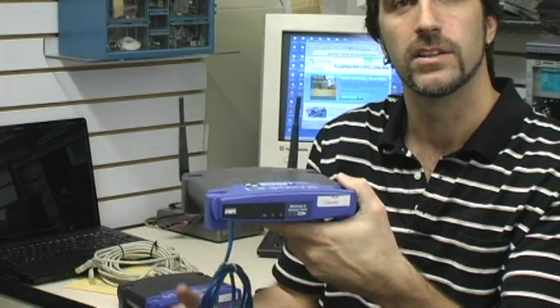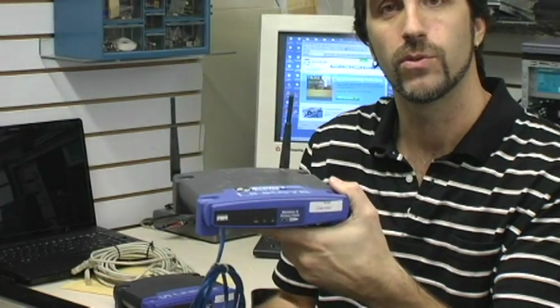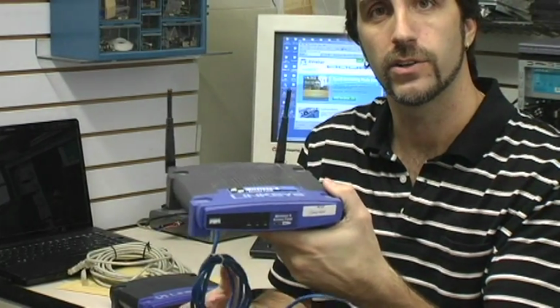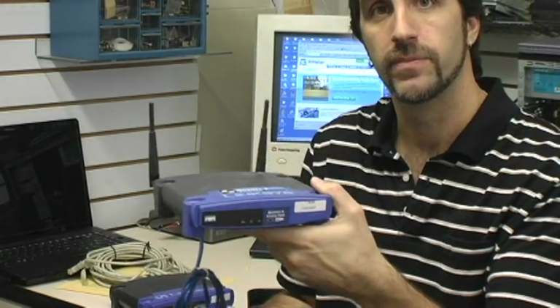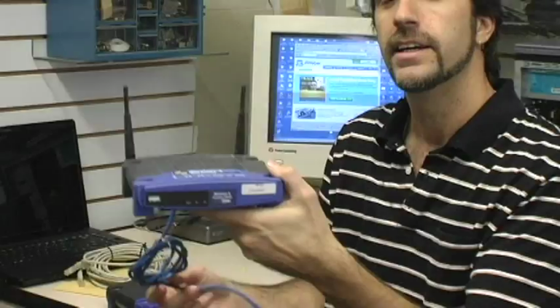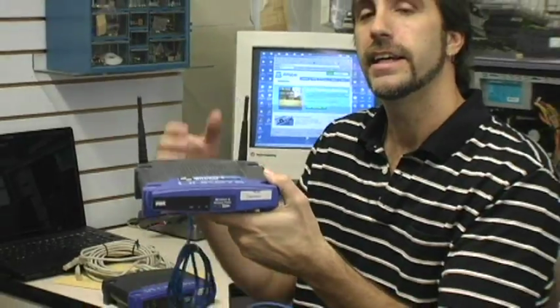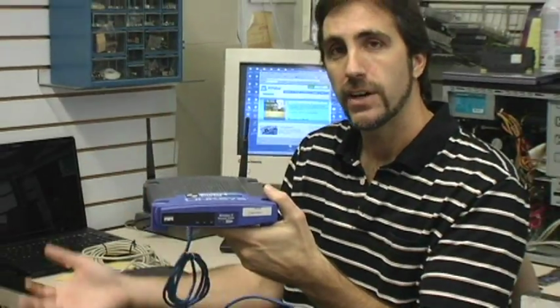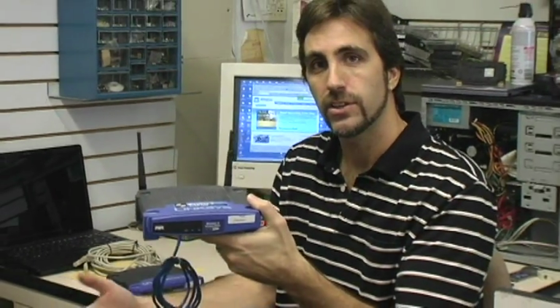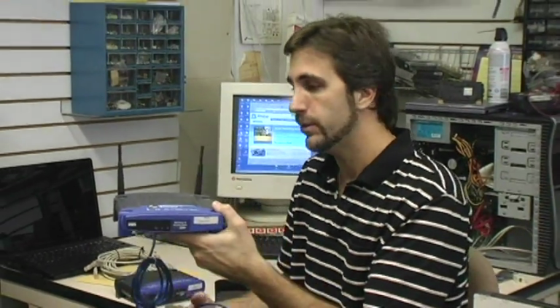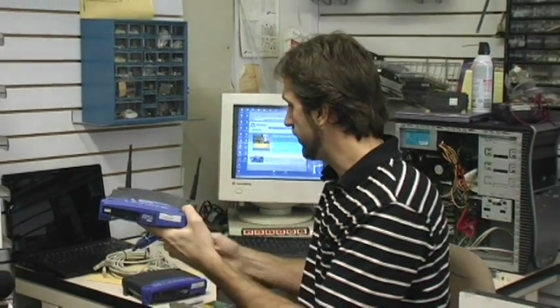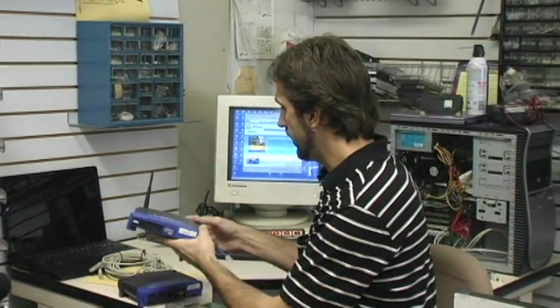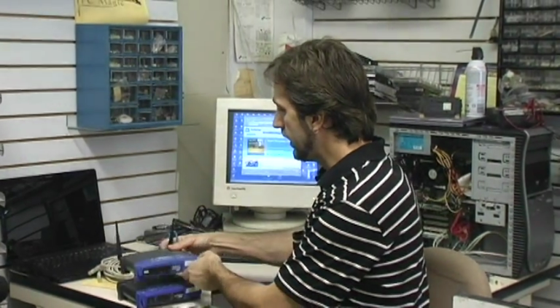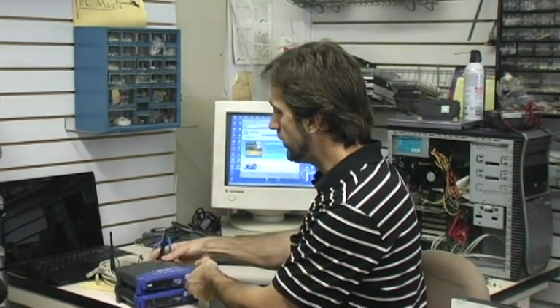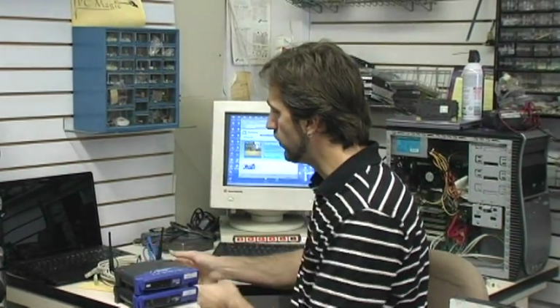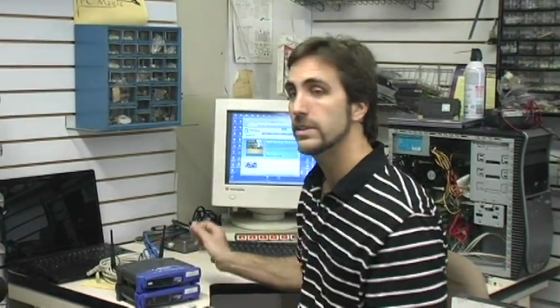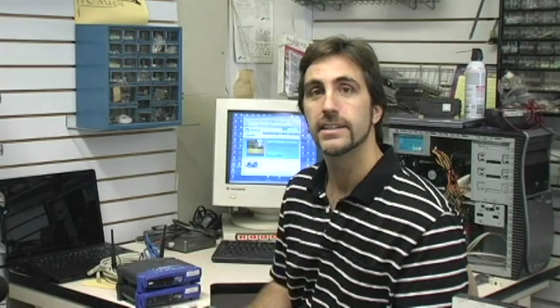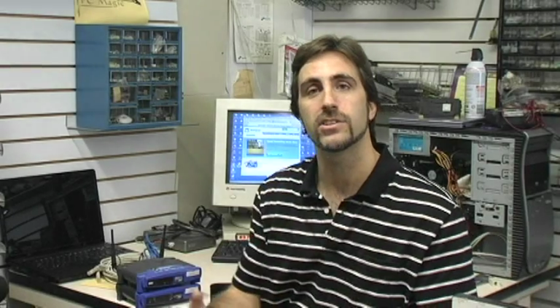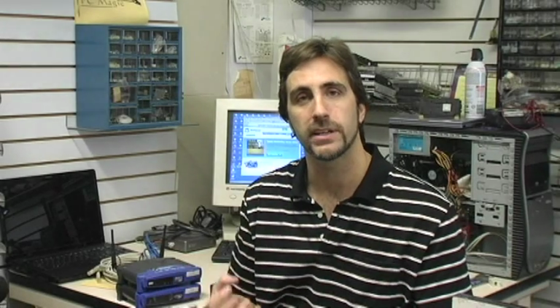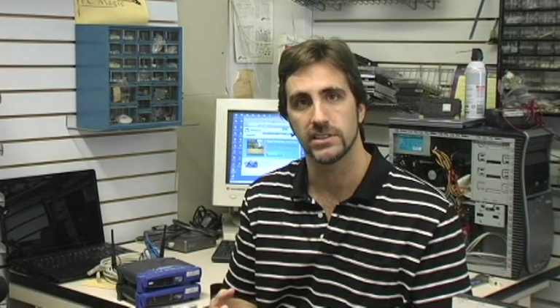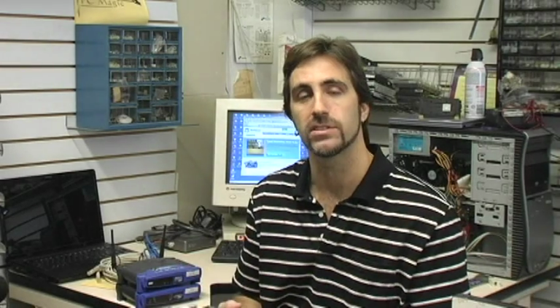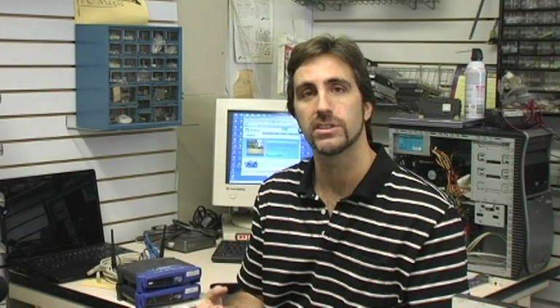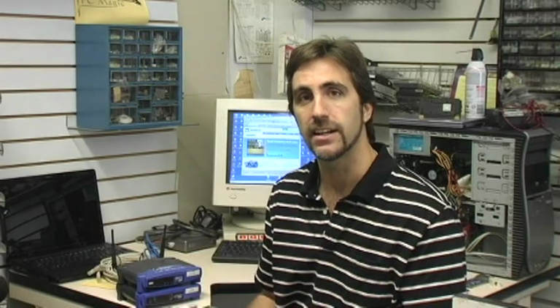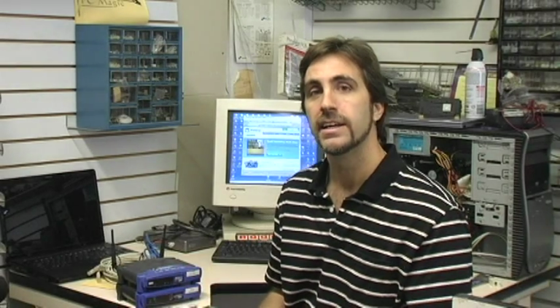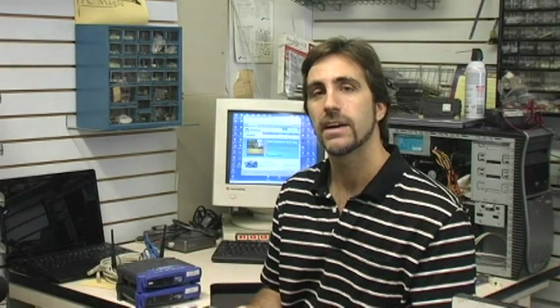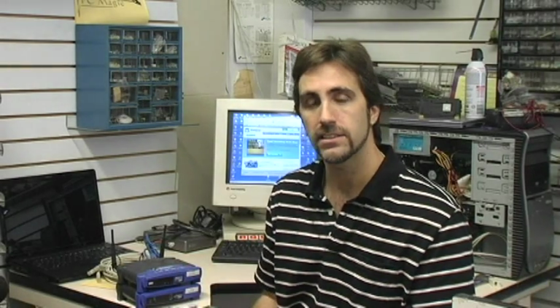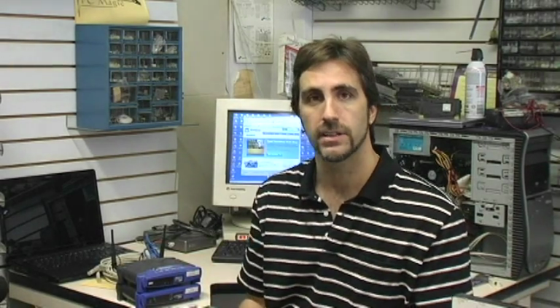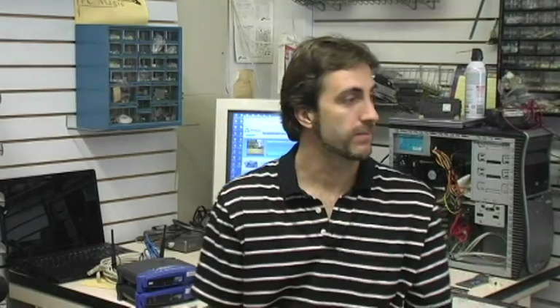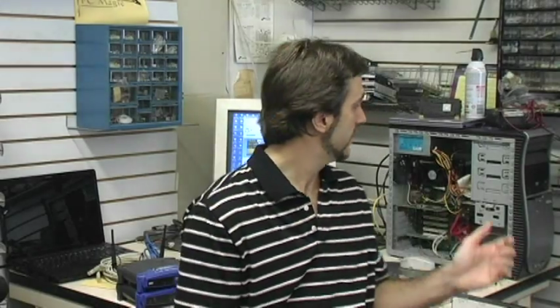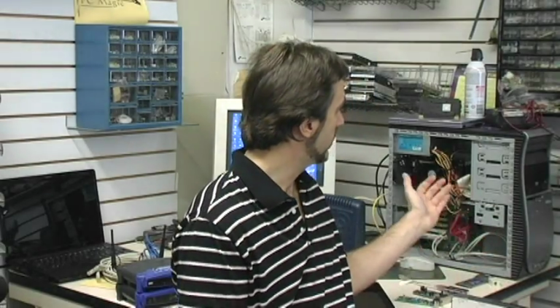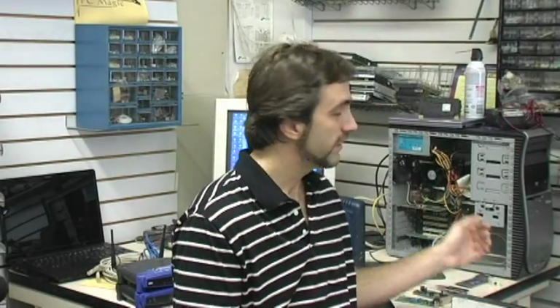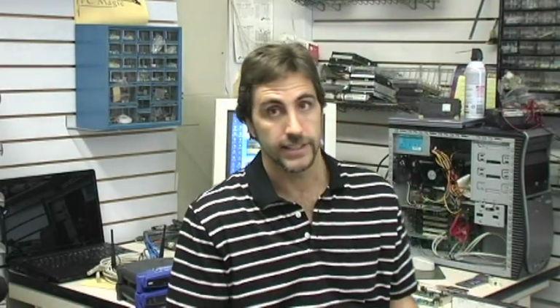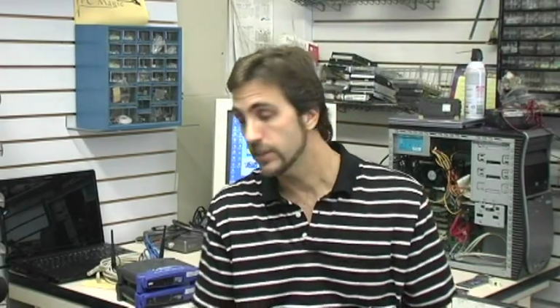If you have a second or third computer, each computer will need a device to pick up this signal for sending and receiving data. If you have a desktop computer like this one here, then you will need to have a card like this installed — a wireless card.